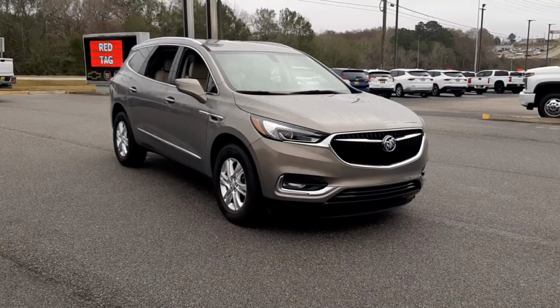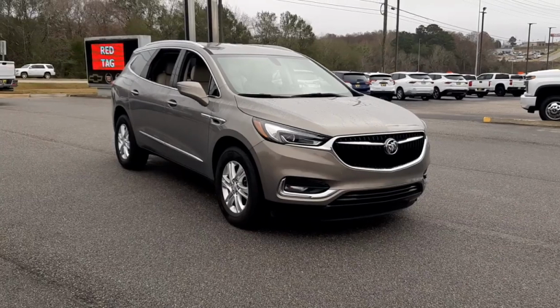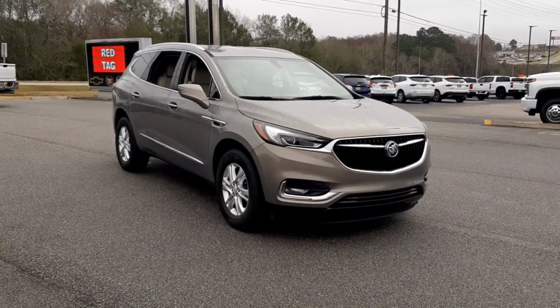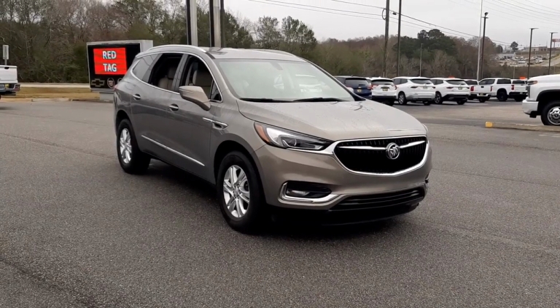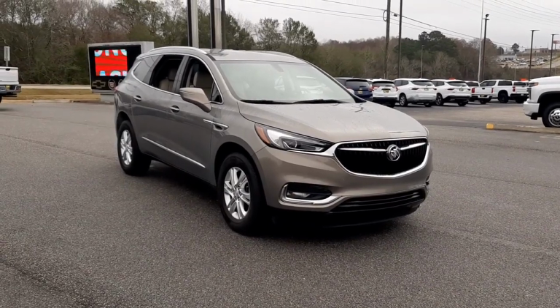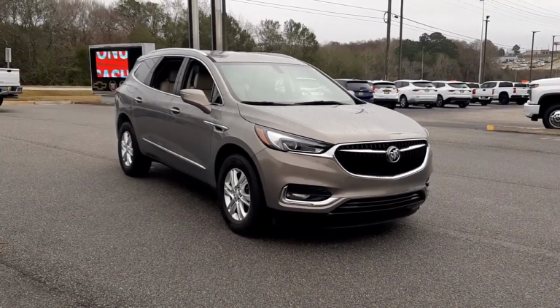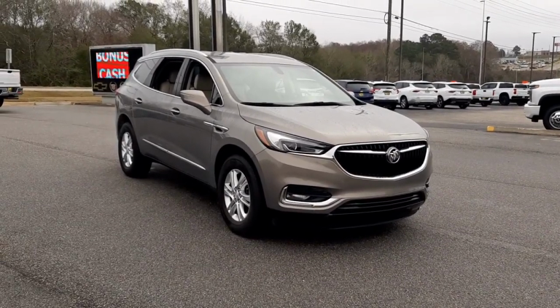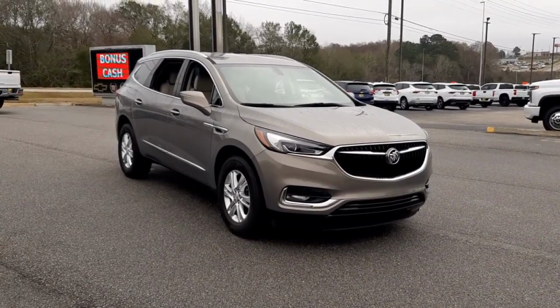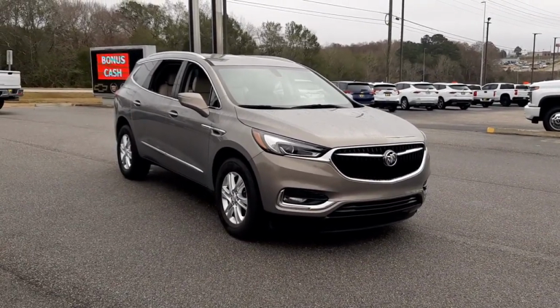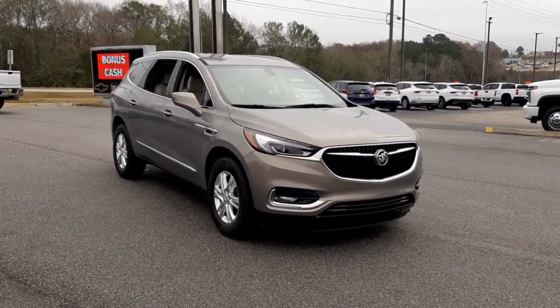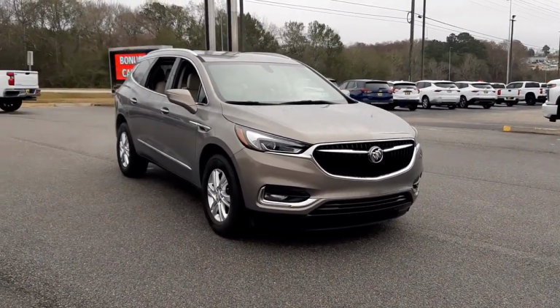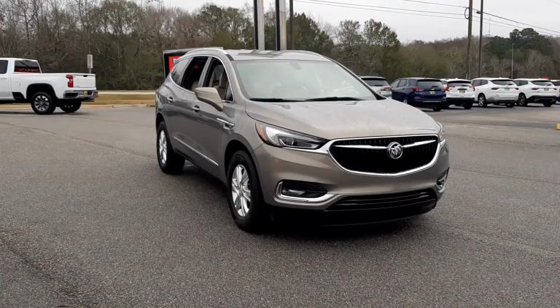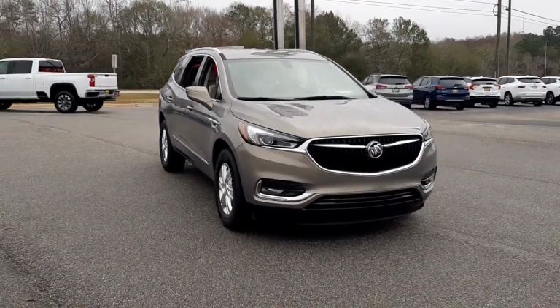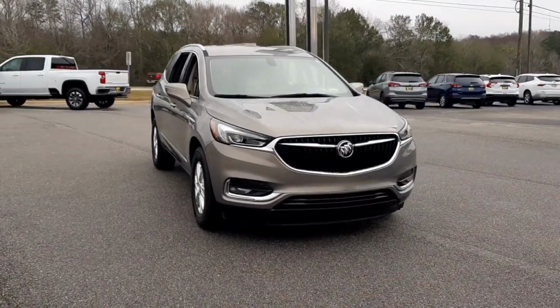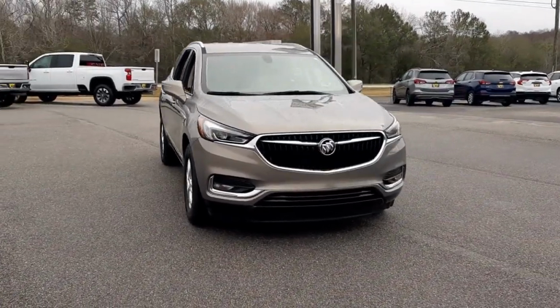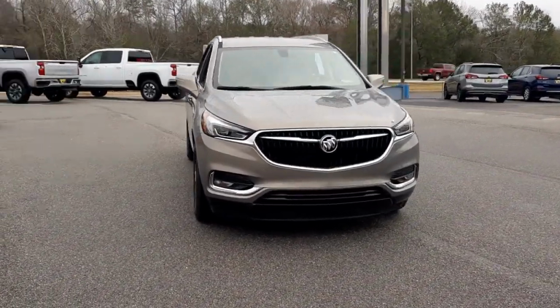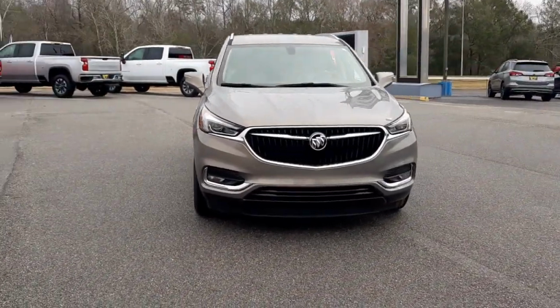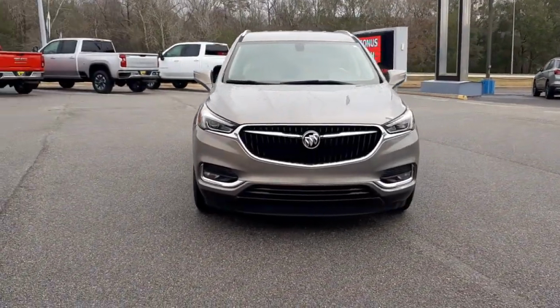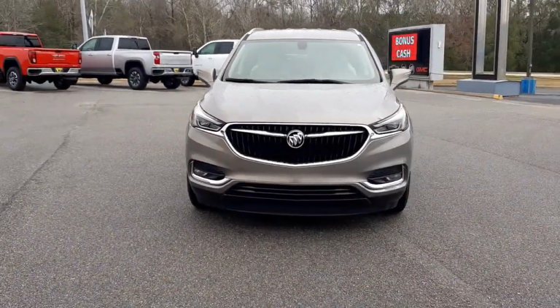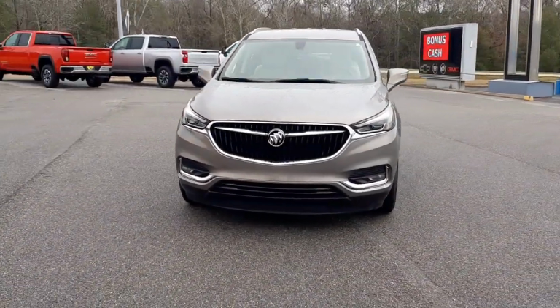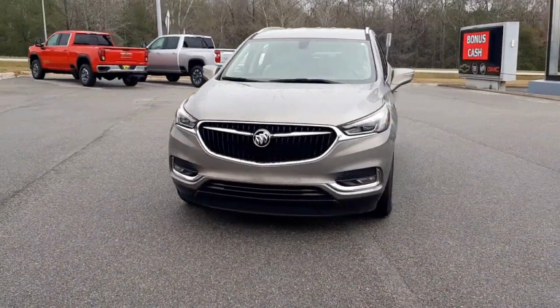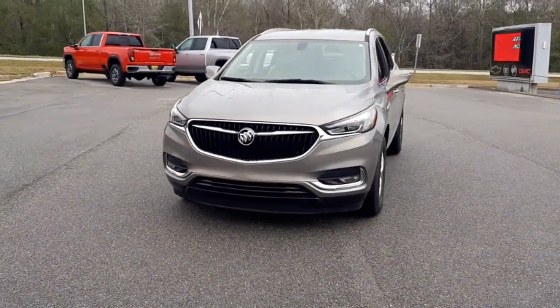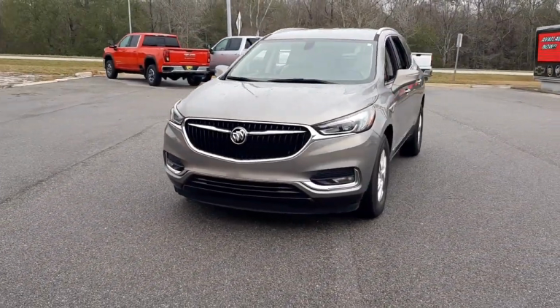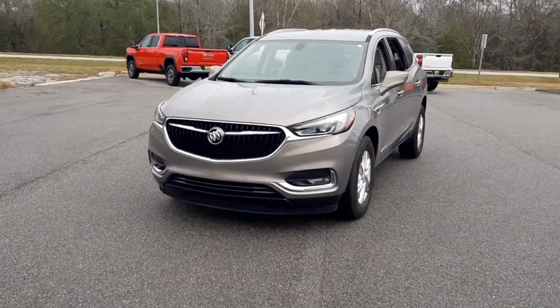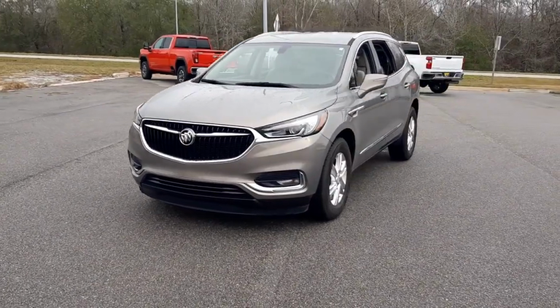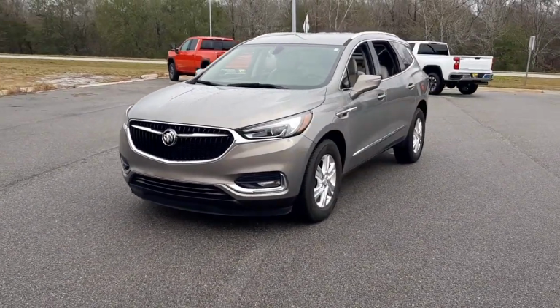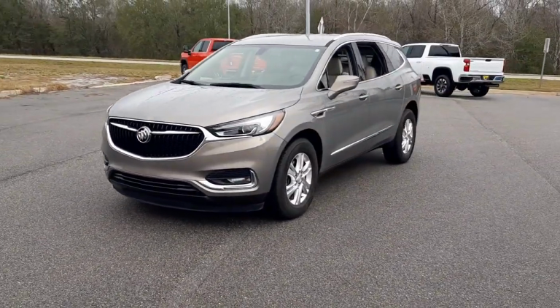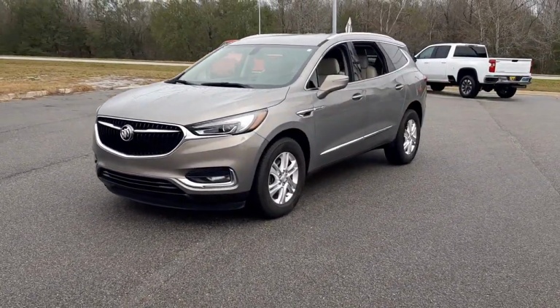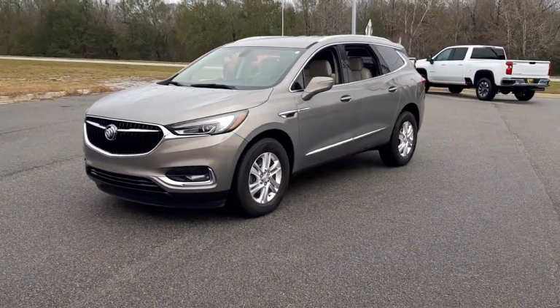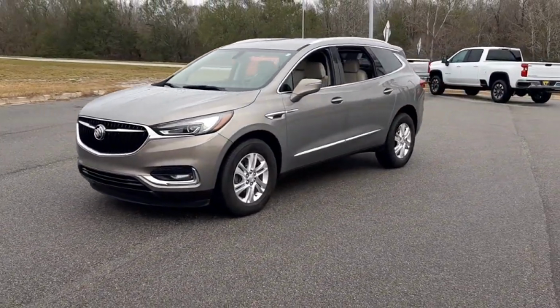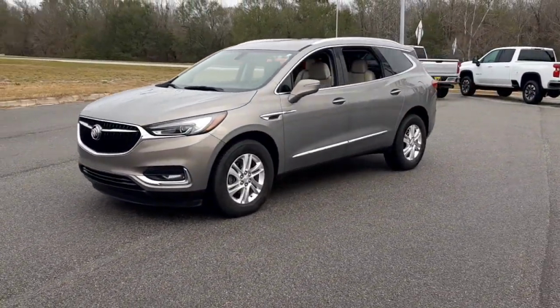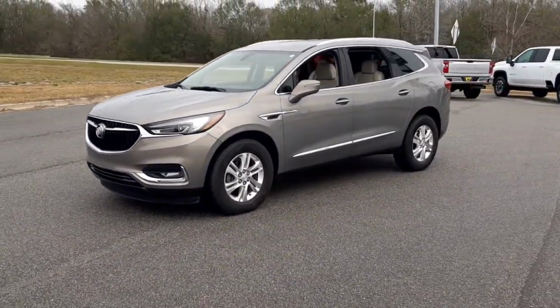Enjoy the view of this 2019 Buick Enclave. This vehicle is an outstanding buy with fewer than 50,000 miles on the odometer. Escape to the refined security of the Enclave, your spacious, comfortable oasis in a busy world.